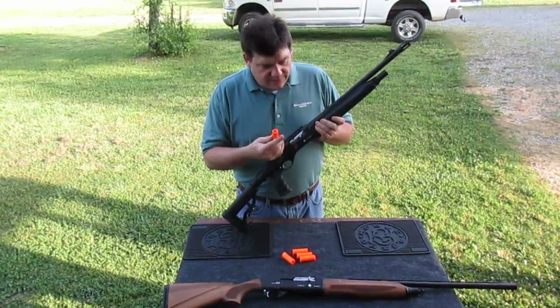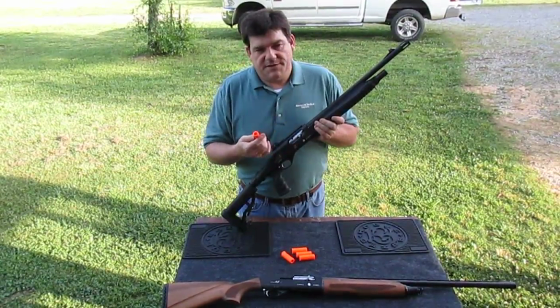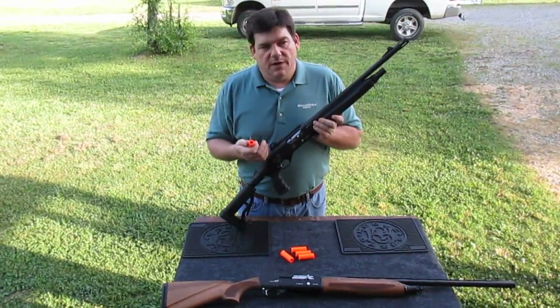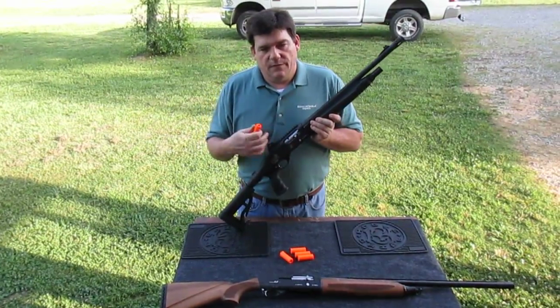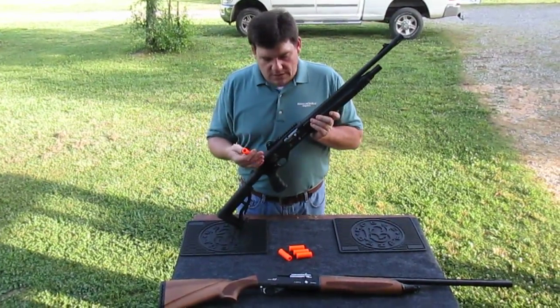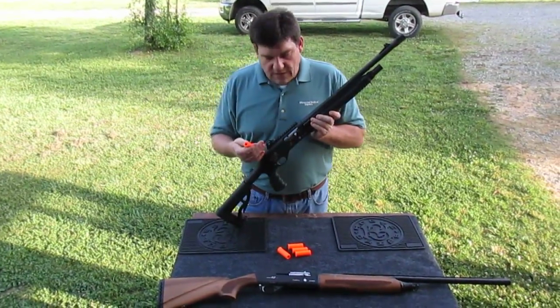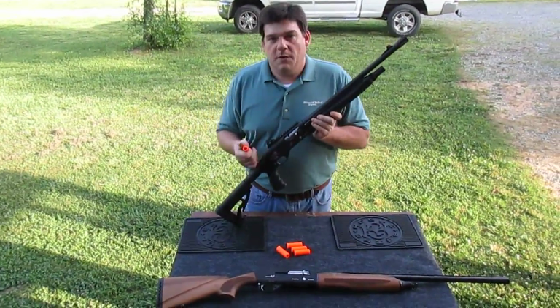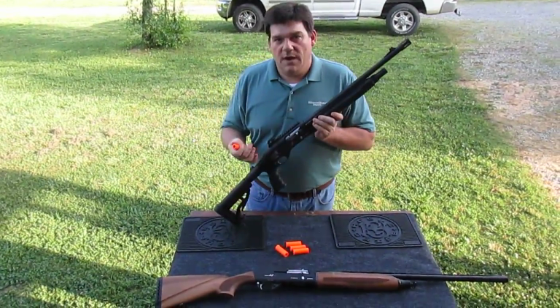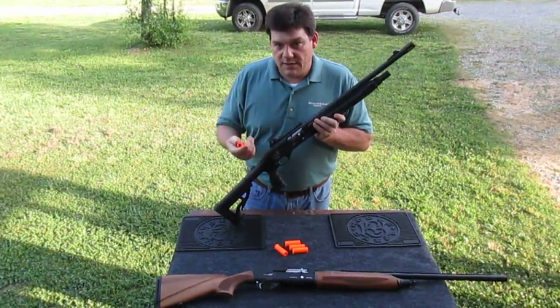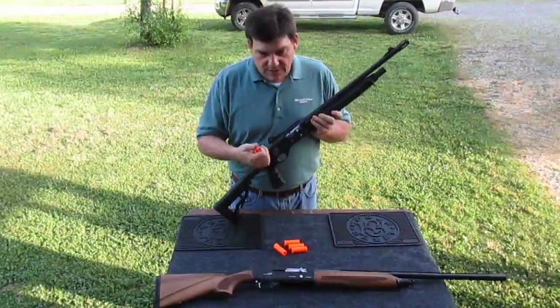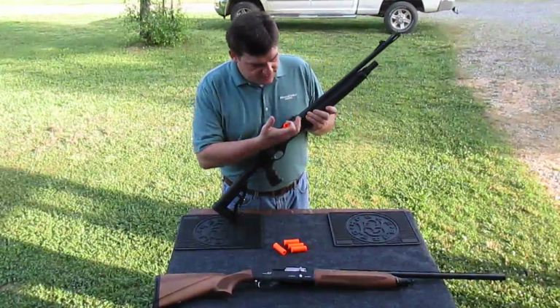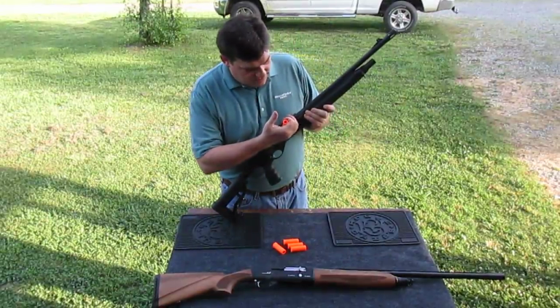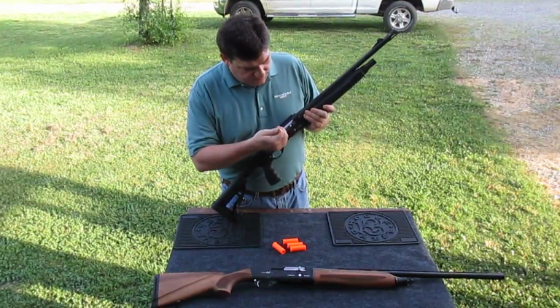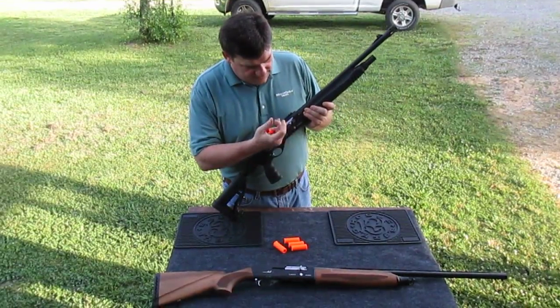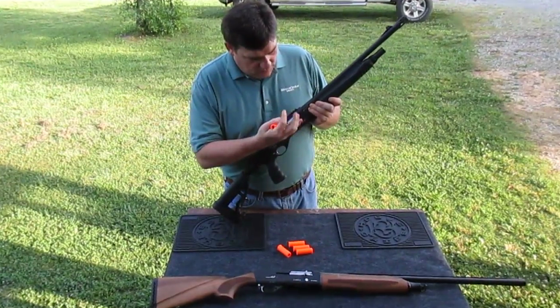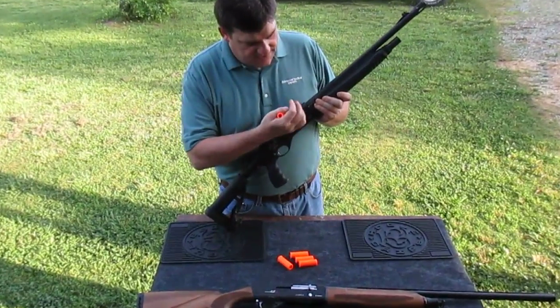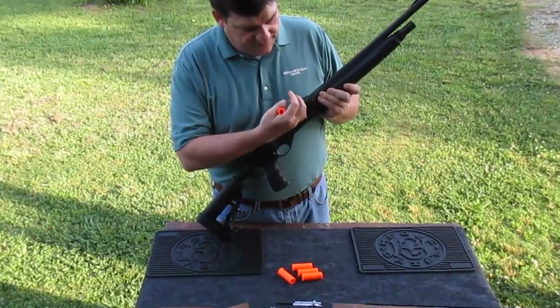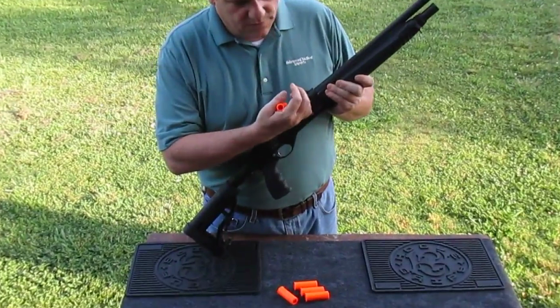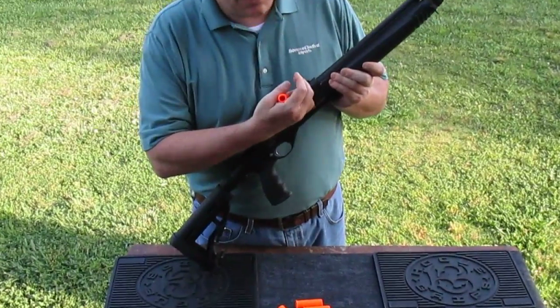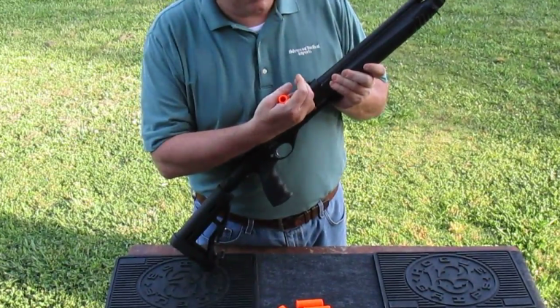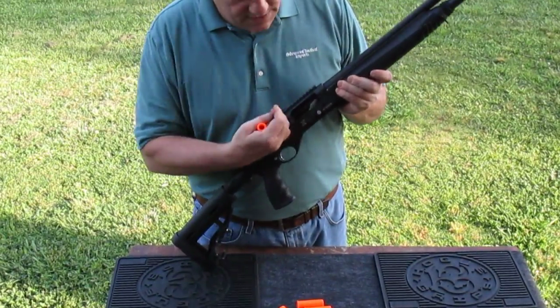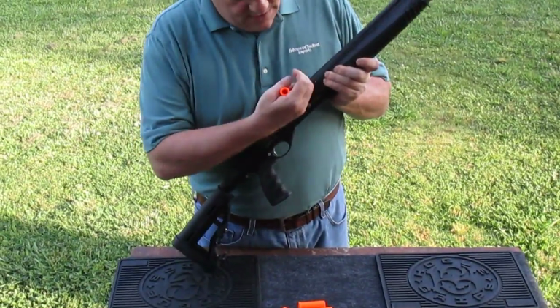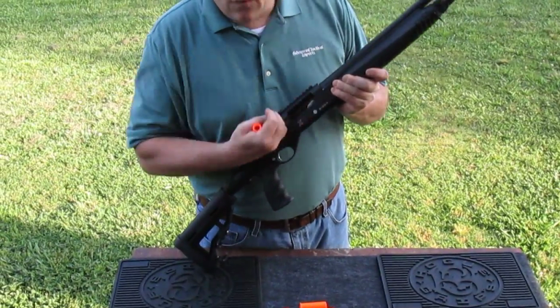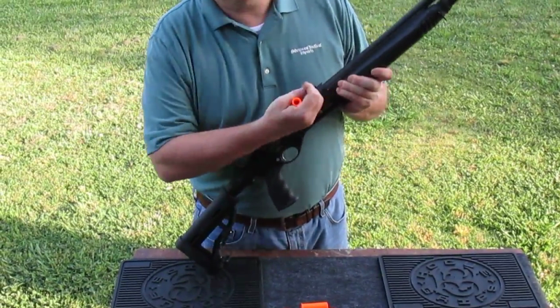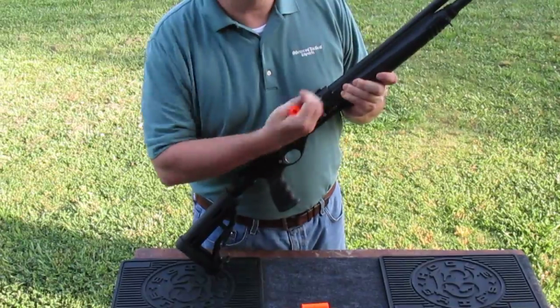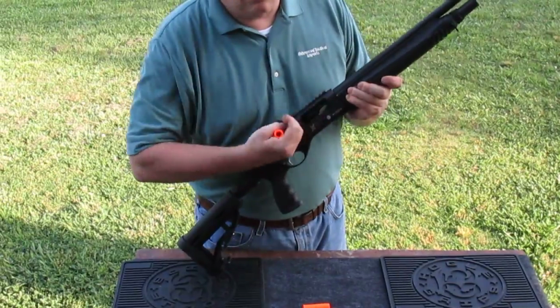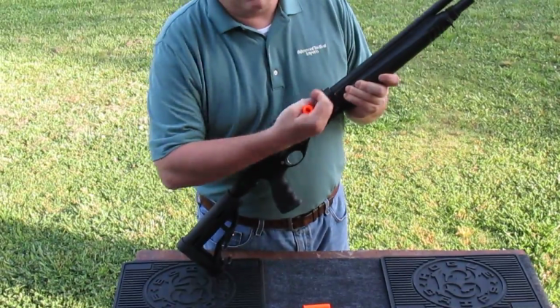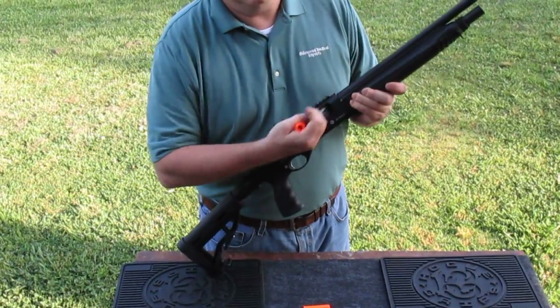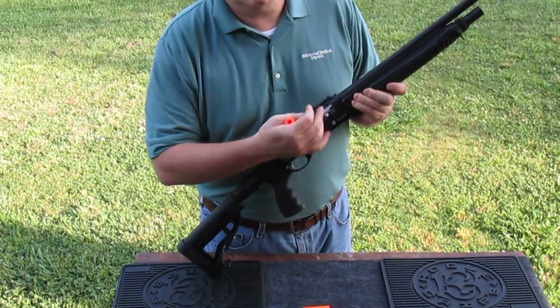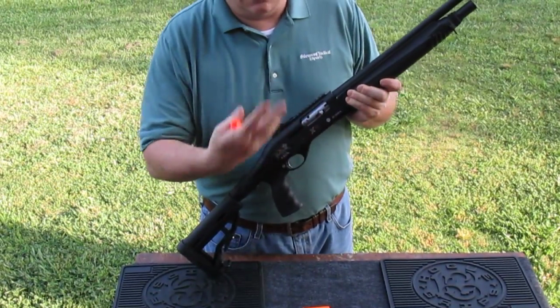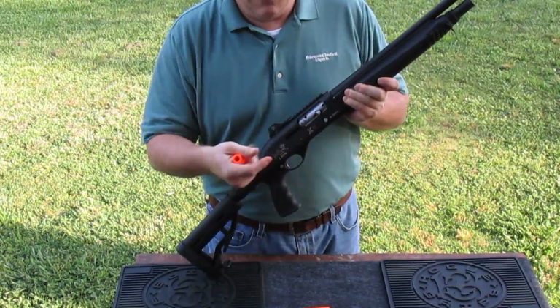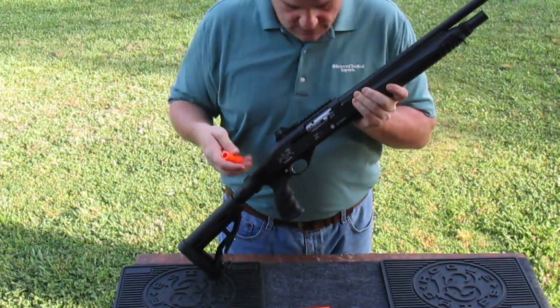I've had some customer requests because, as per a safety feature with these shotguns, they won't just cycle all the rounds through them.